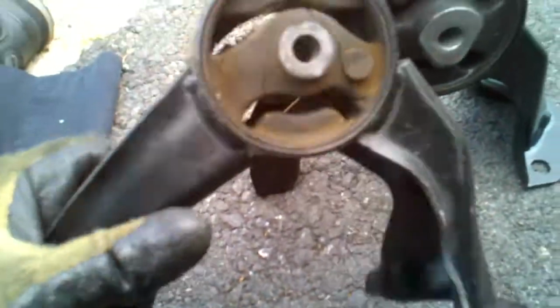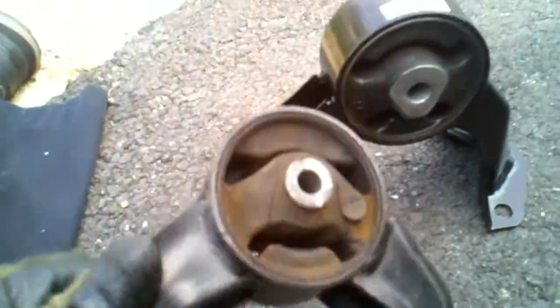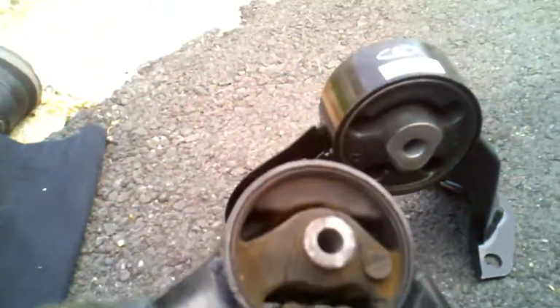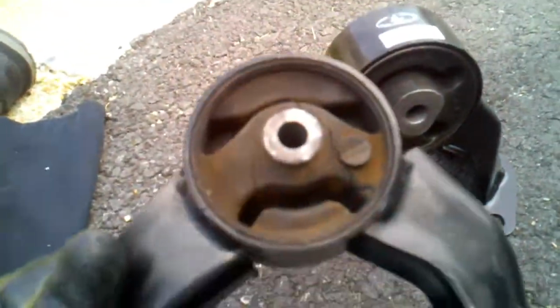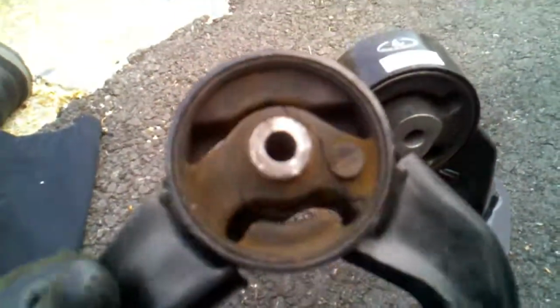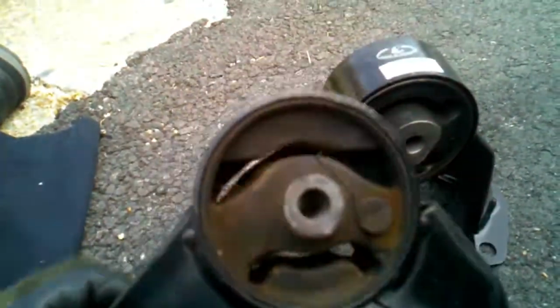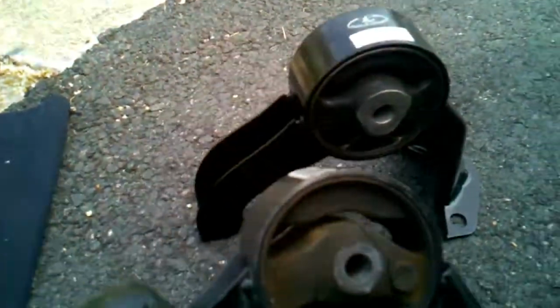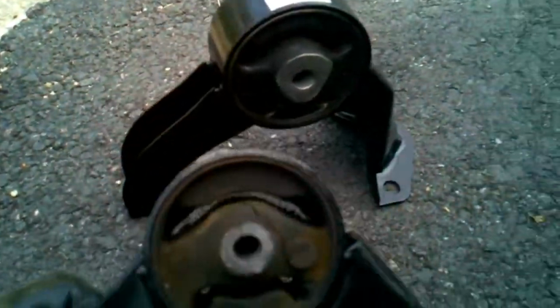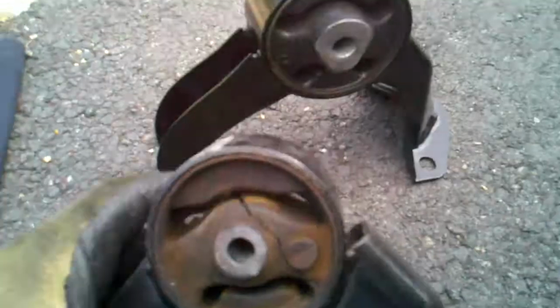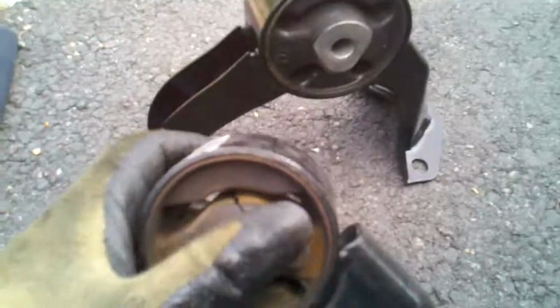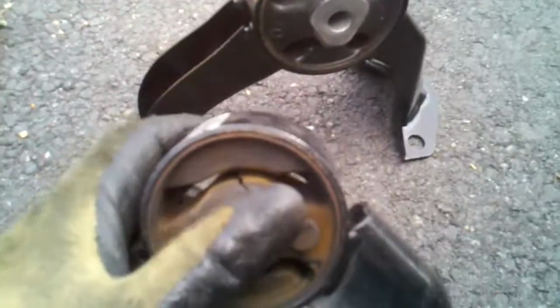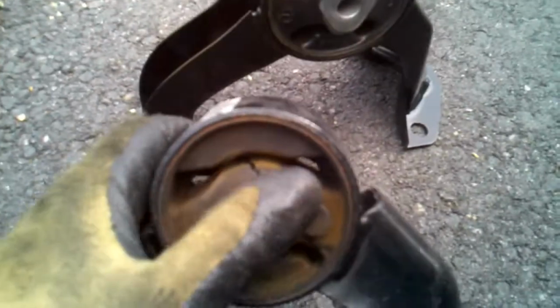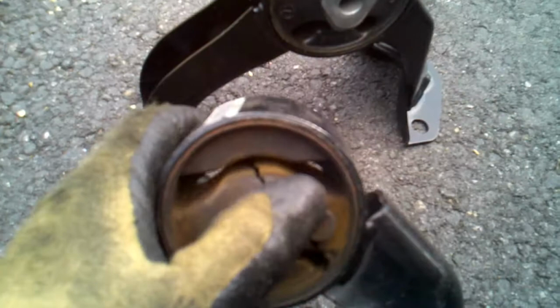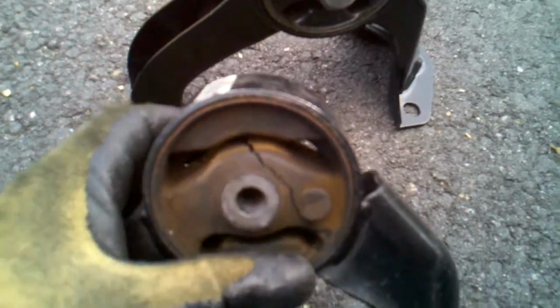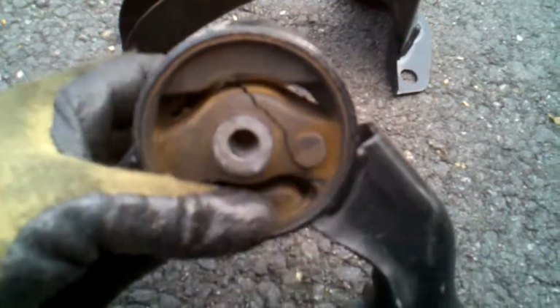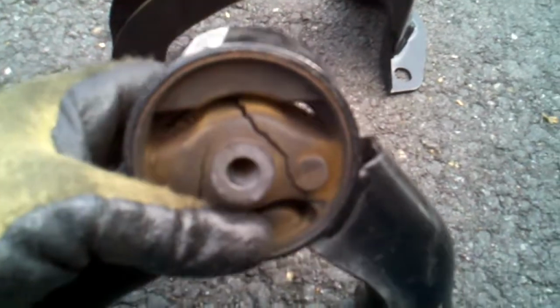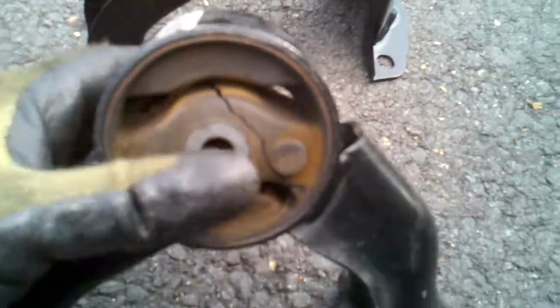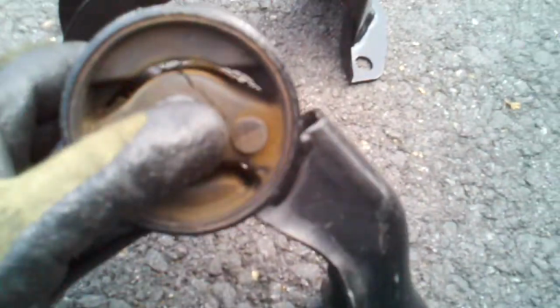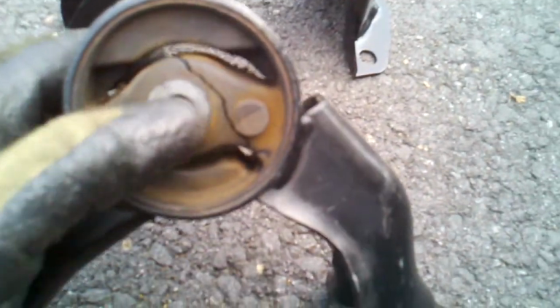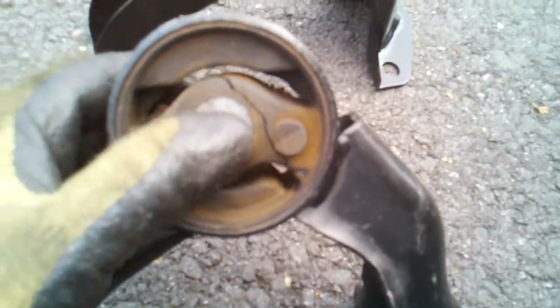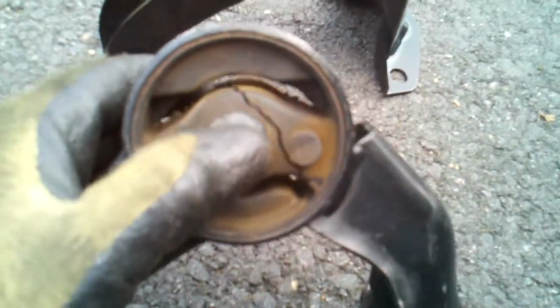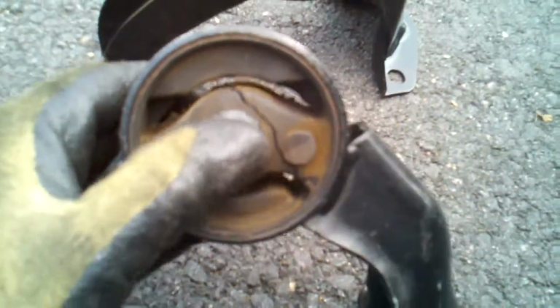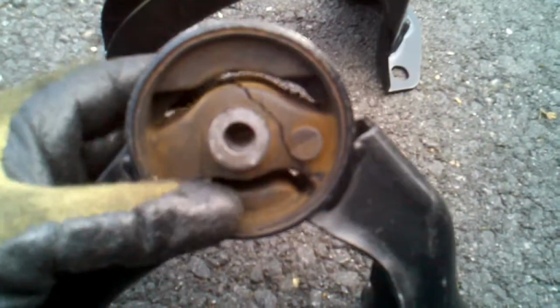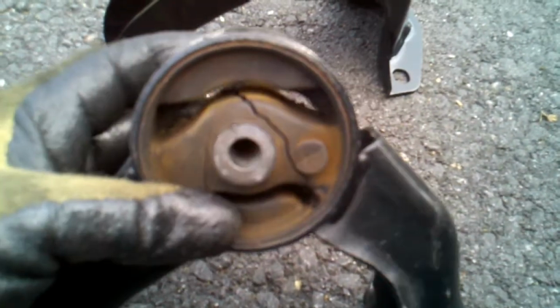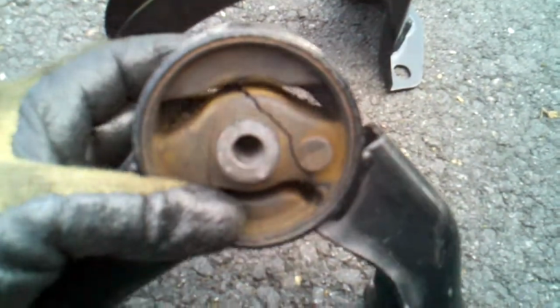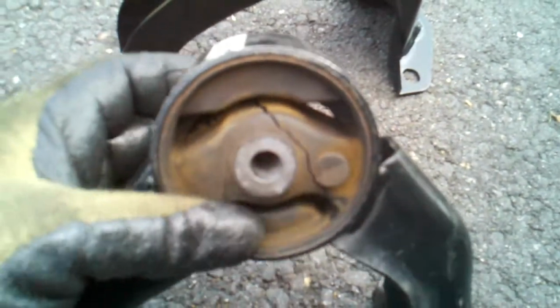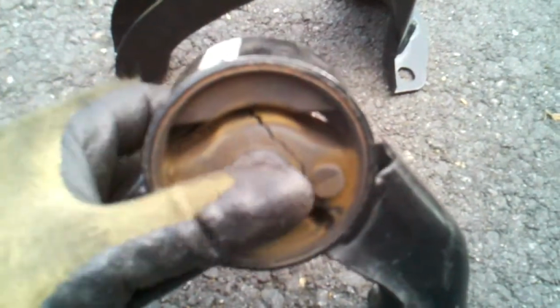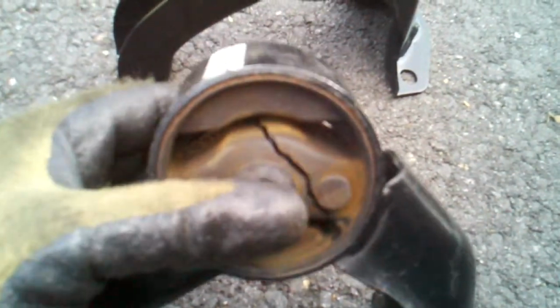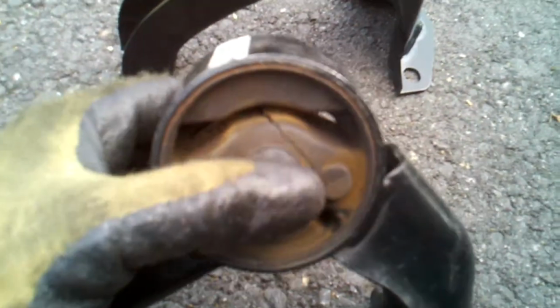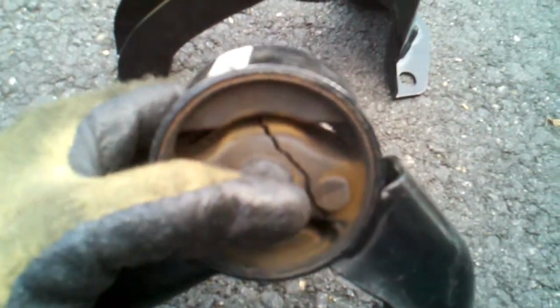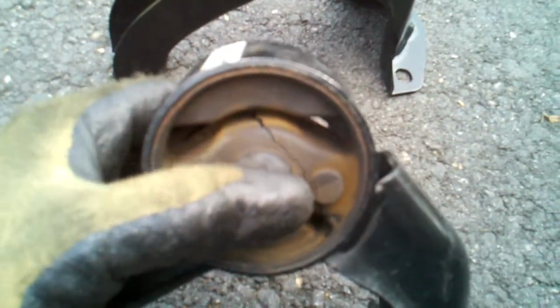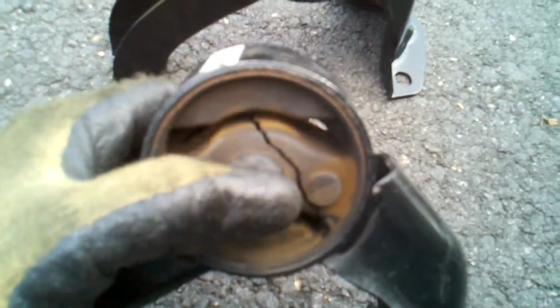That's the old motor mount. As you can tell, it's pretty much not holding anything. I can move it with my finger.